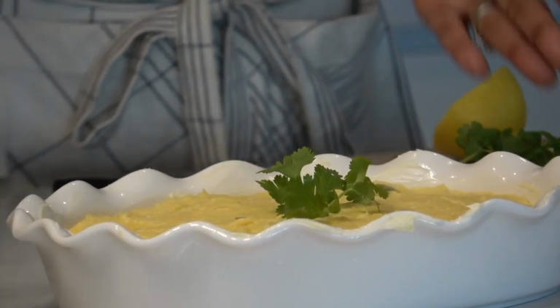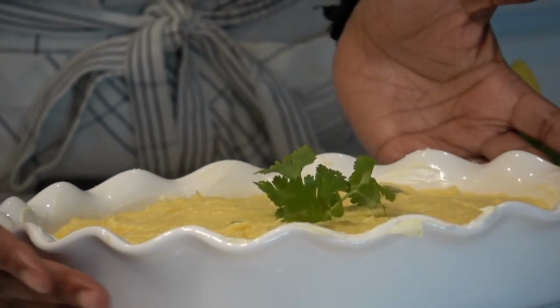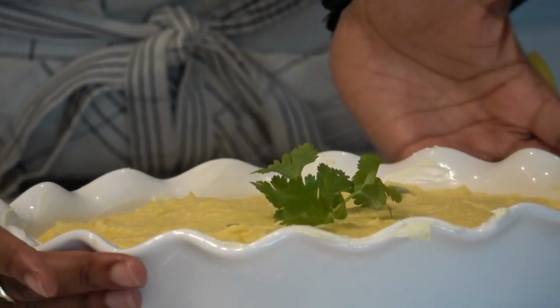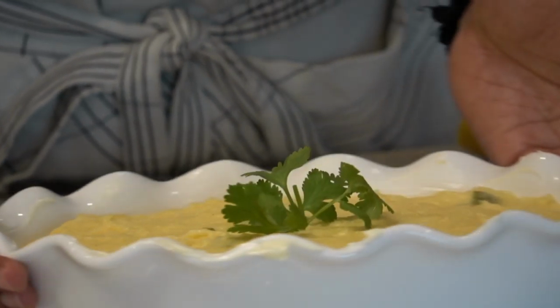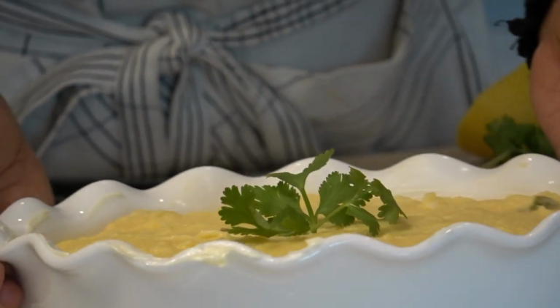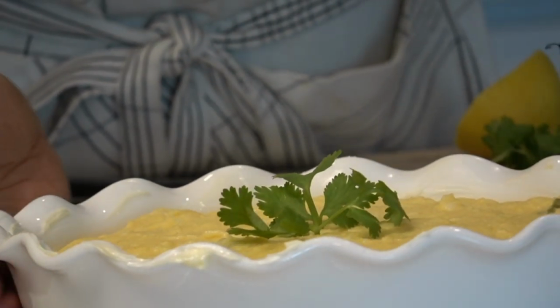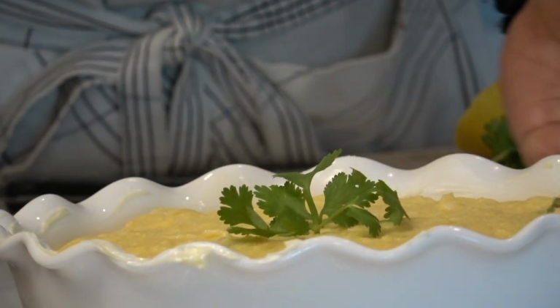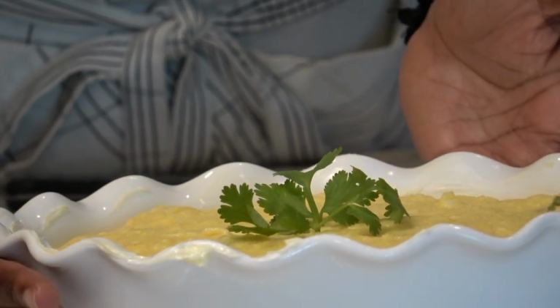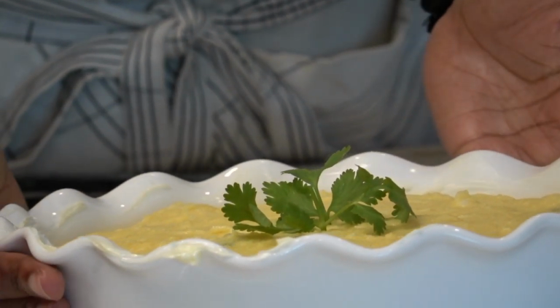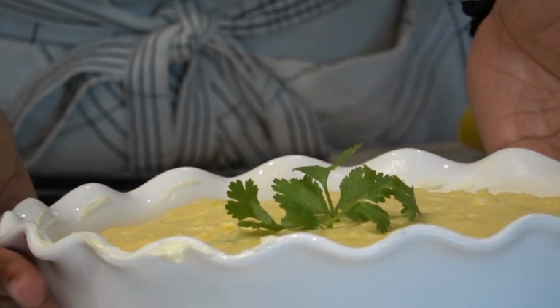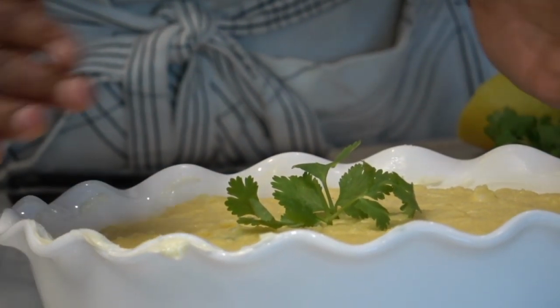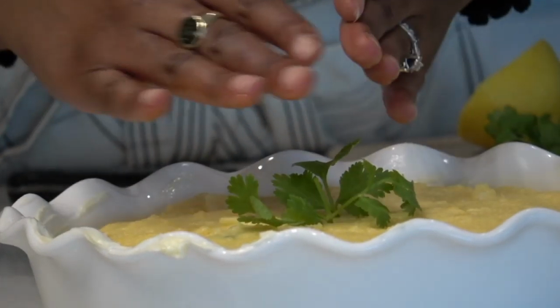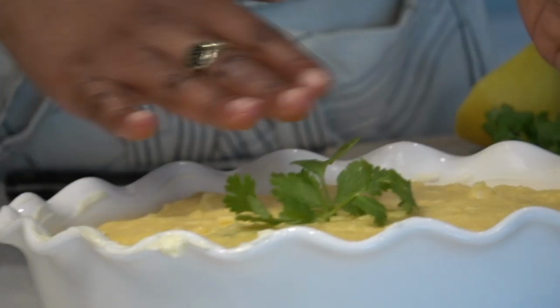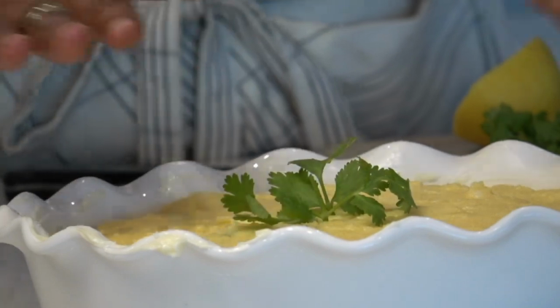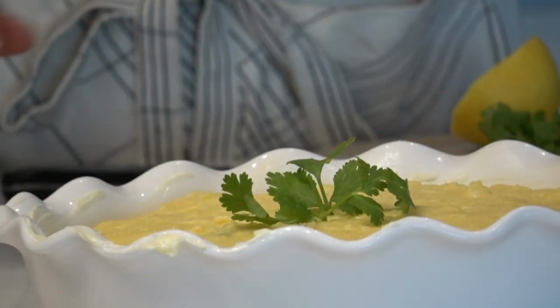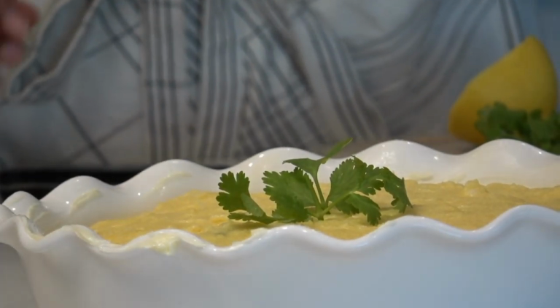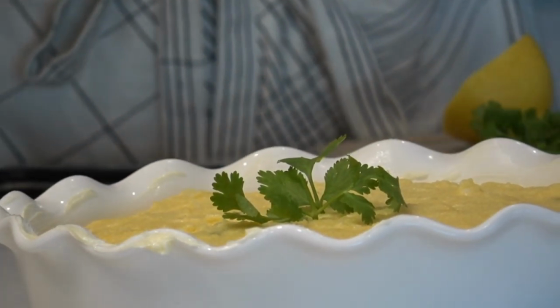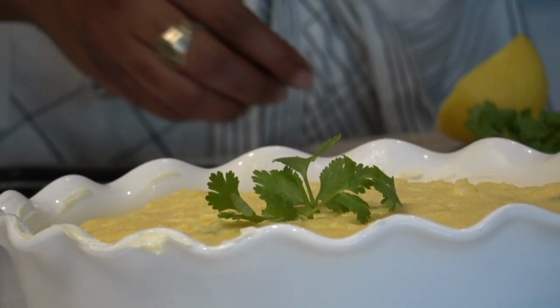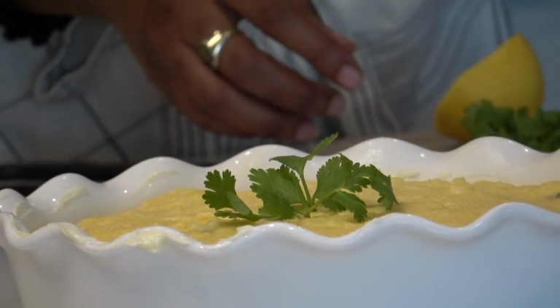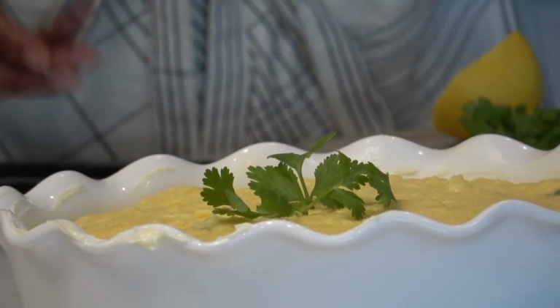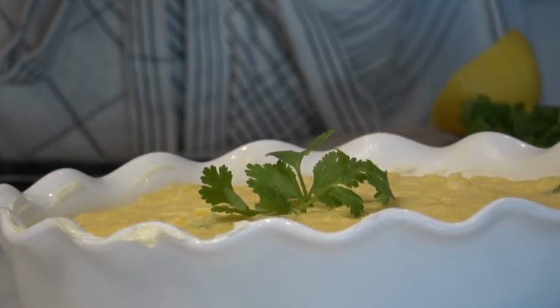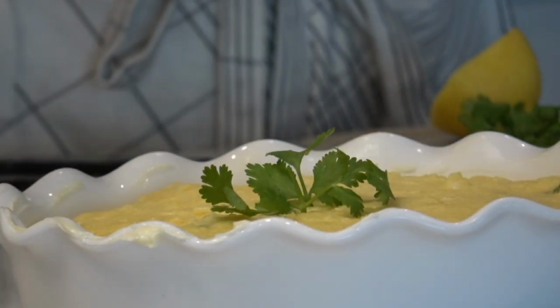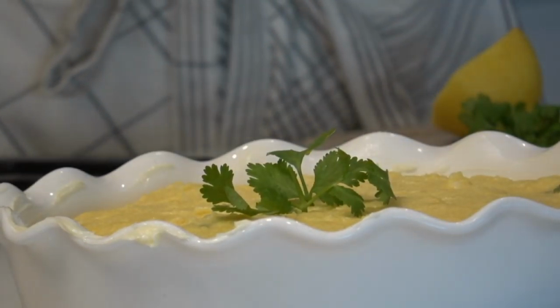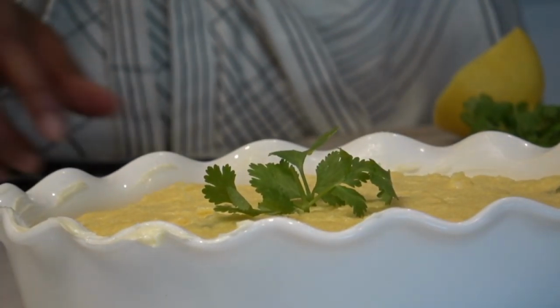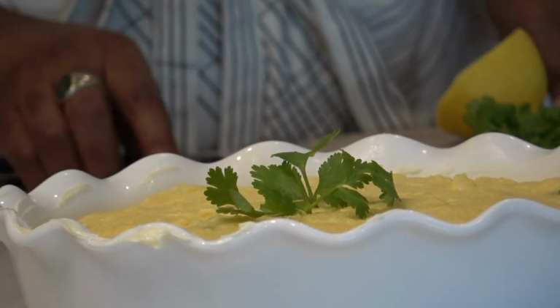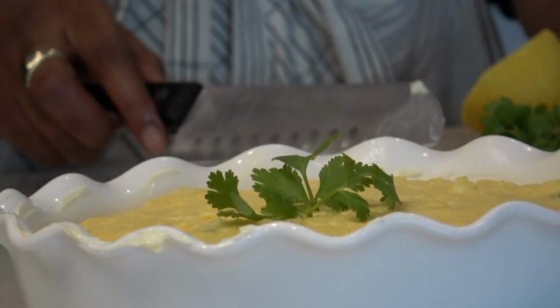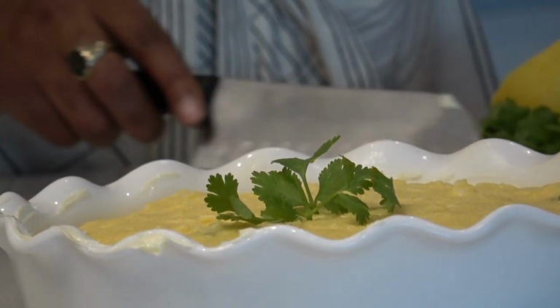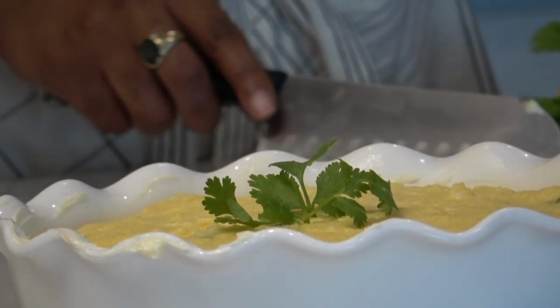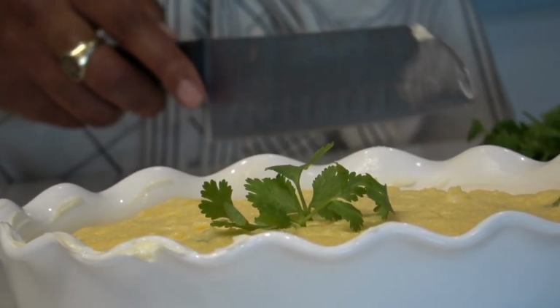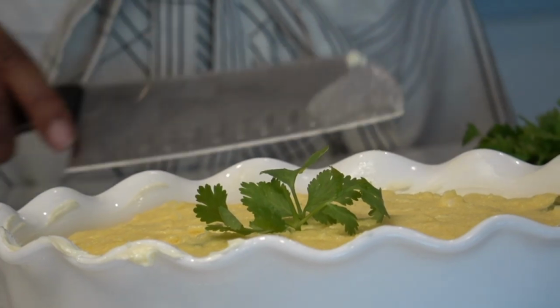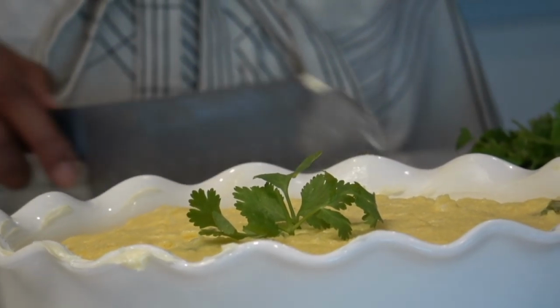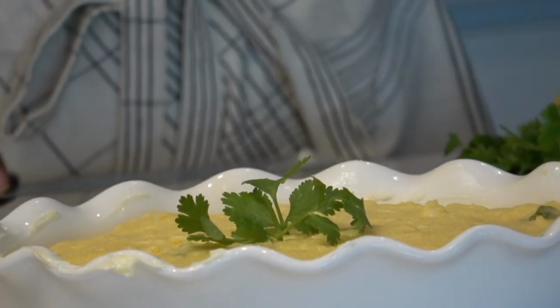Just nice and simple — put it in a nice dish, cut it up and sprinkle around anything you wish to do.